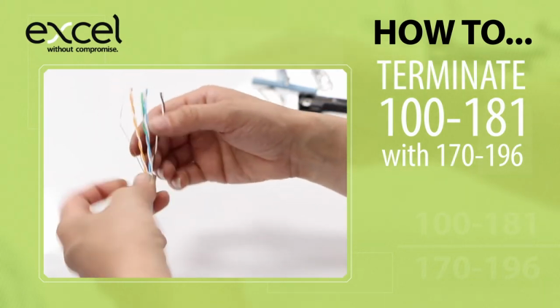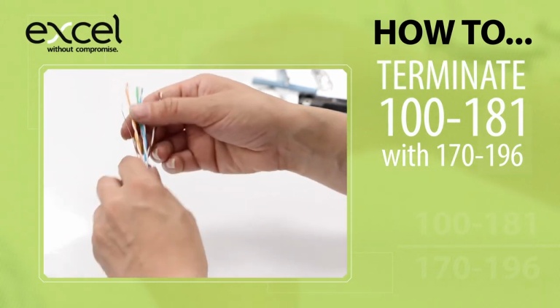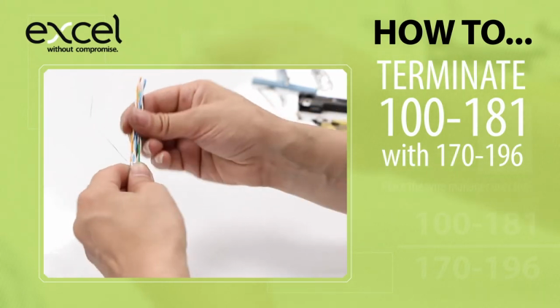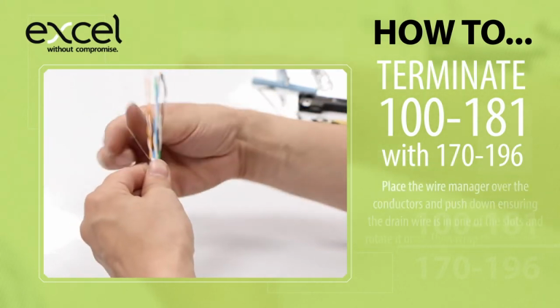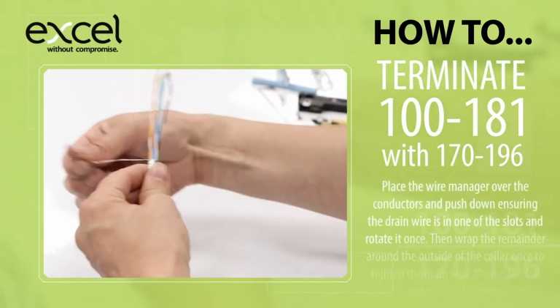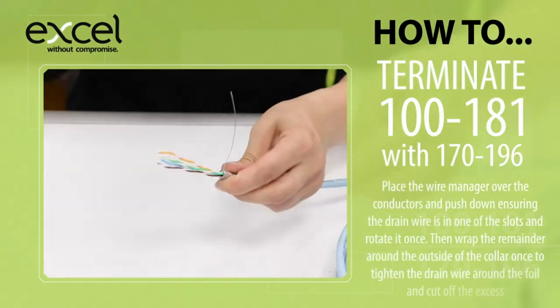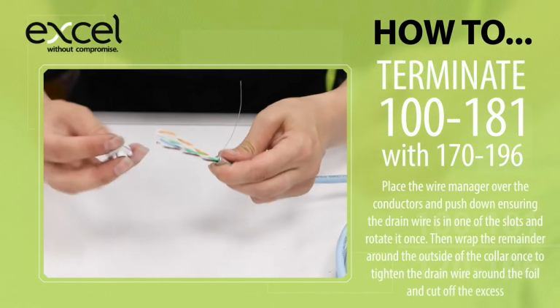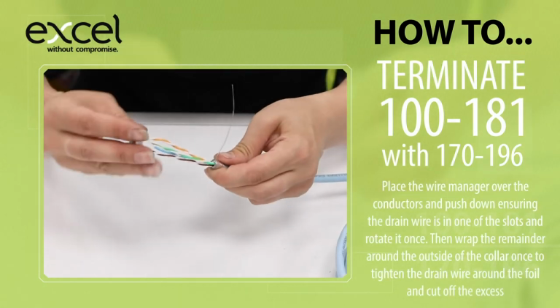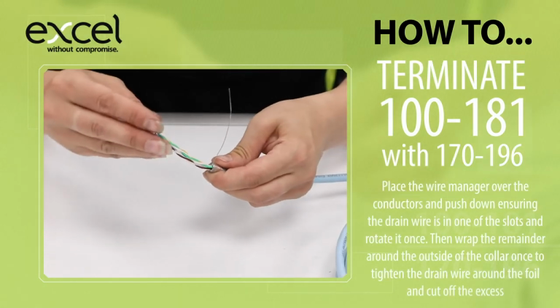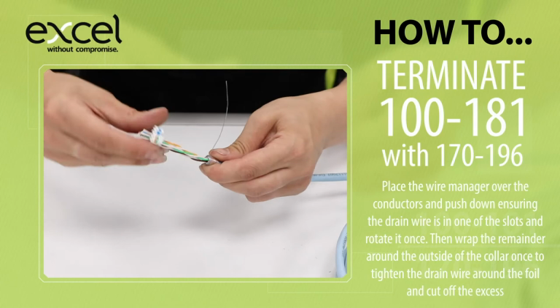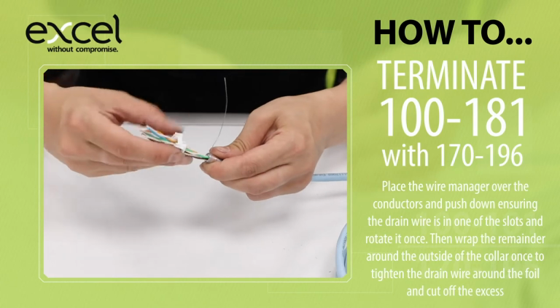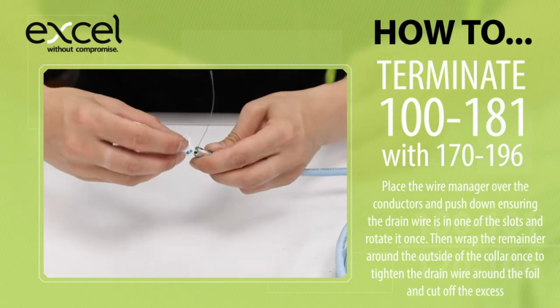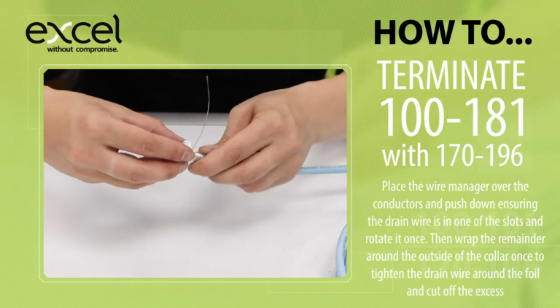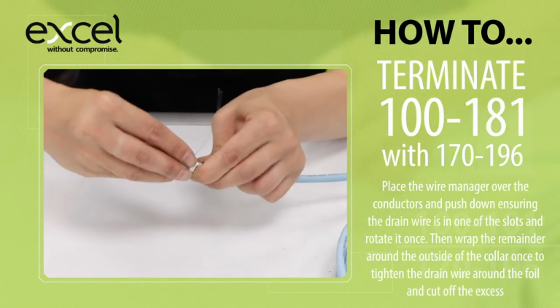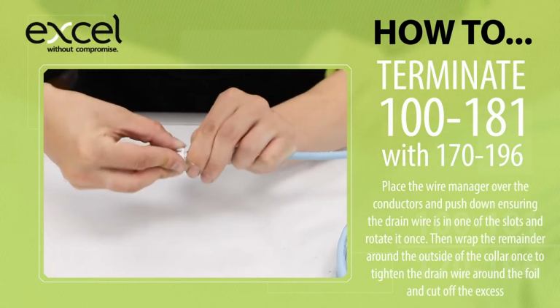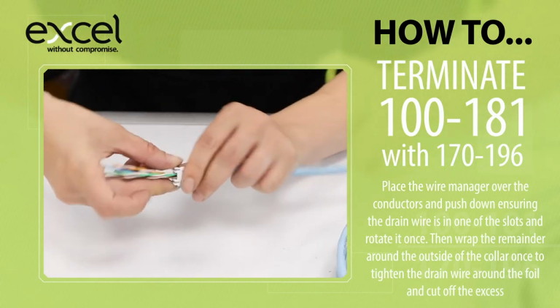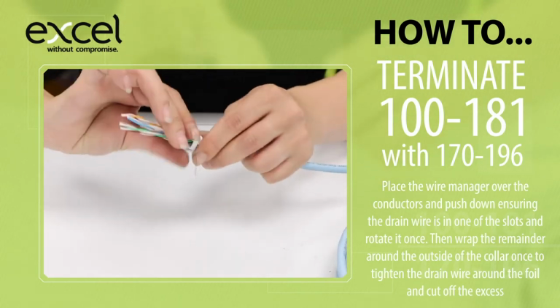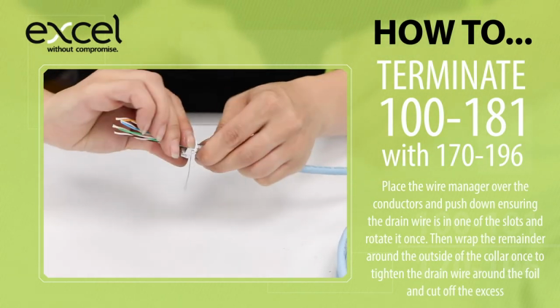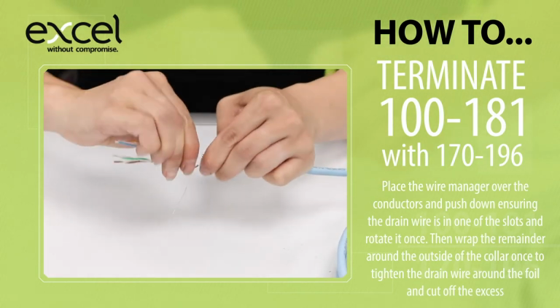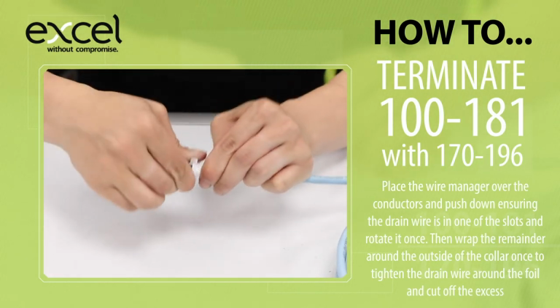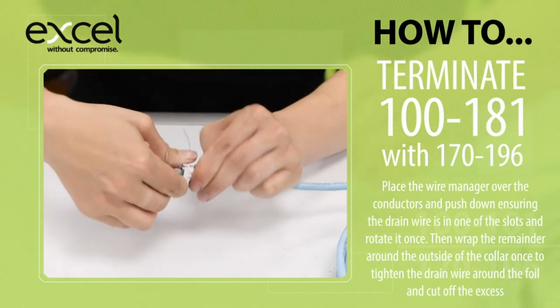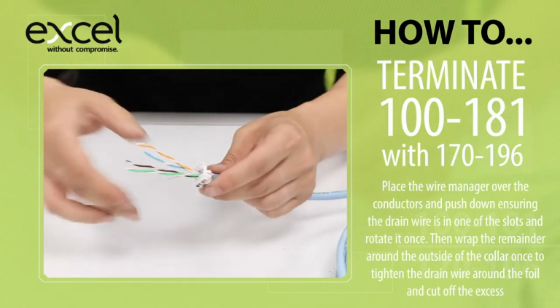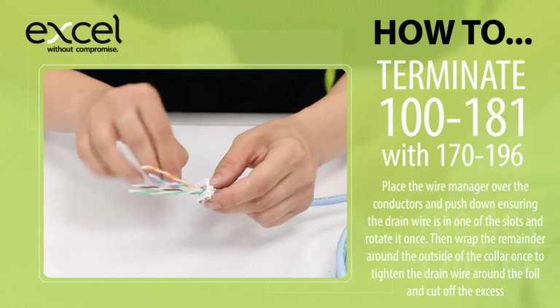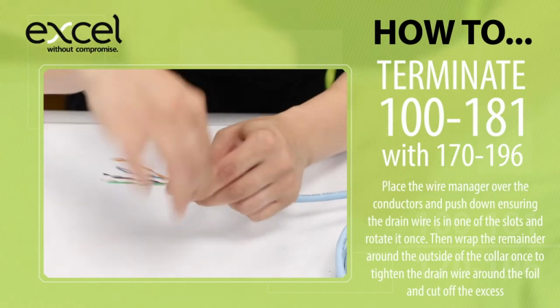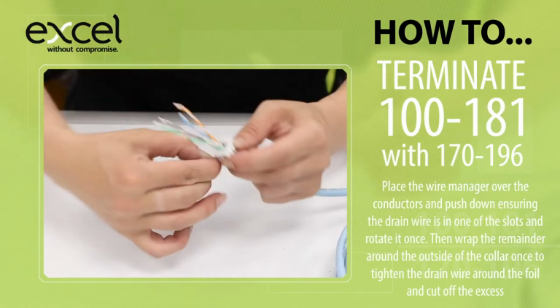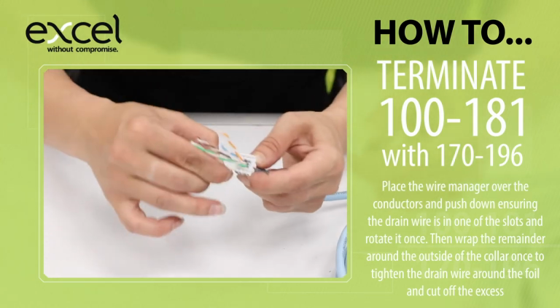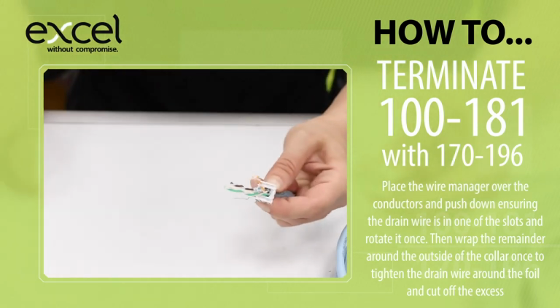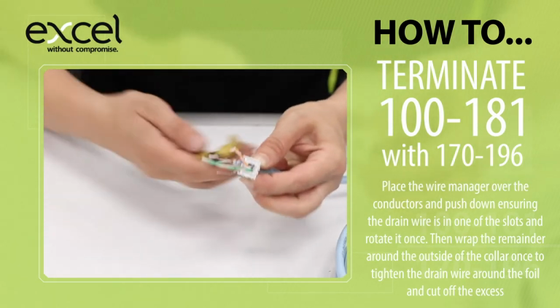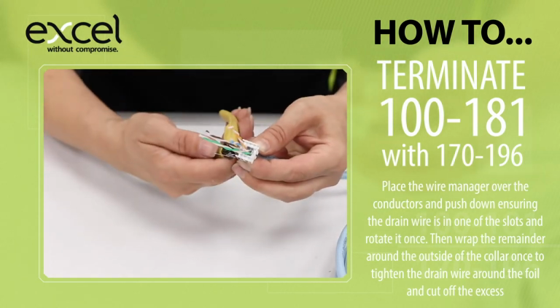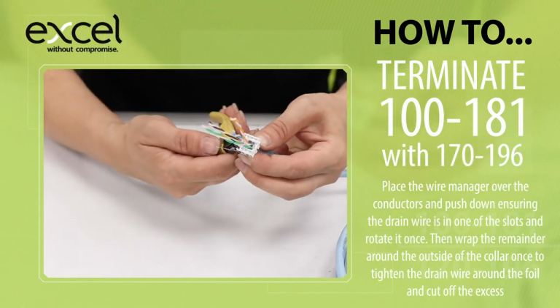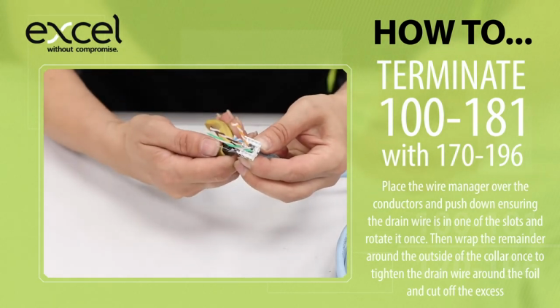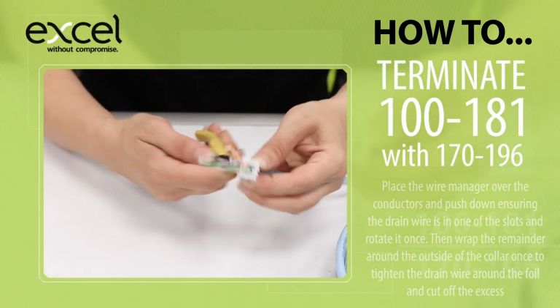Place the wire manager over the conductors and push down, ensuring the drain wire is in one of the slots, and rotate it once. Then wrap the remainder around the outside of the collar once to tighten the drain wire around the foil, and cut off the excess.